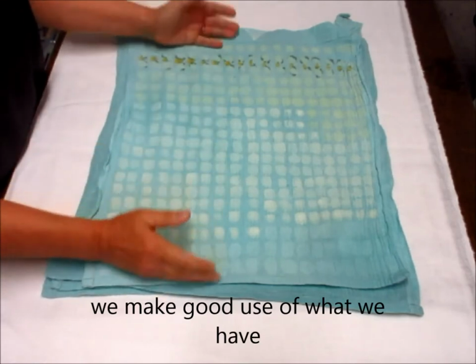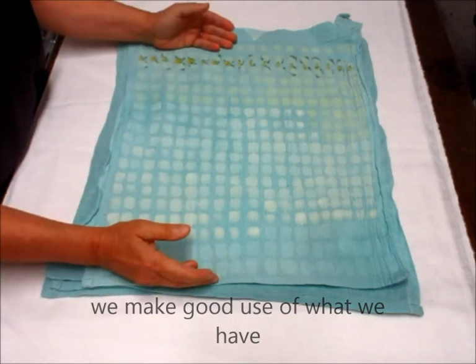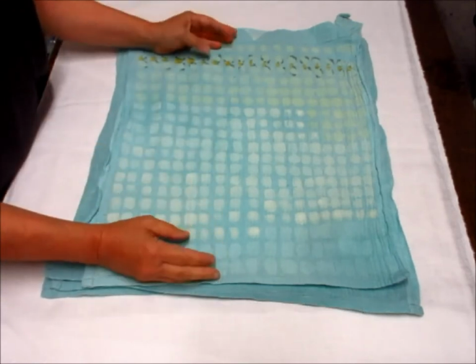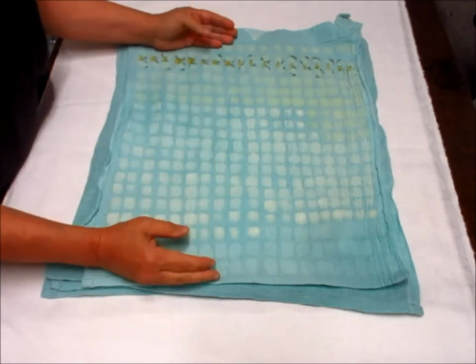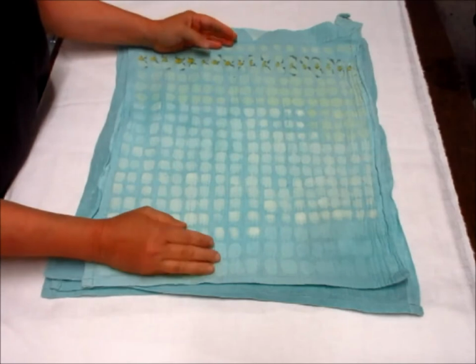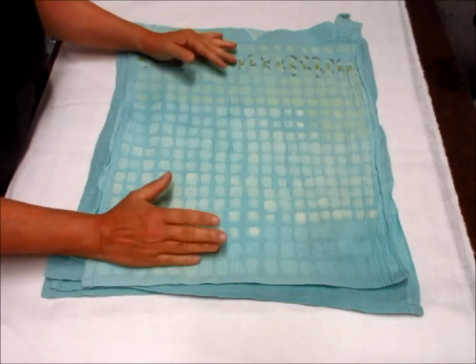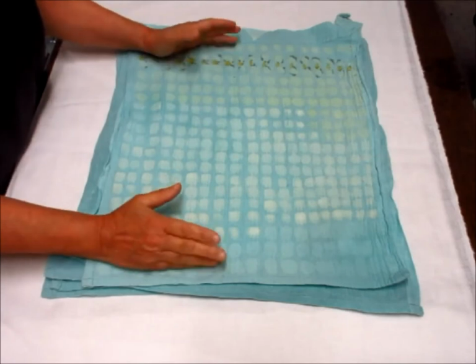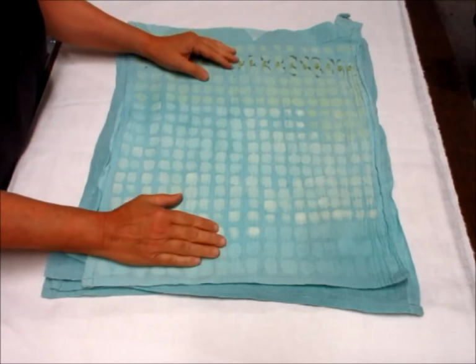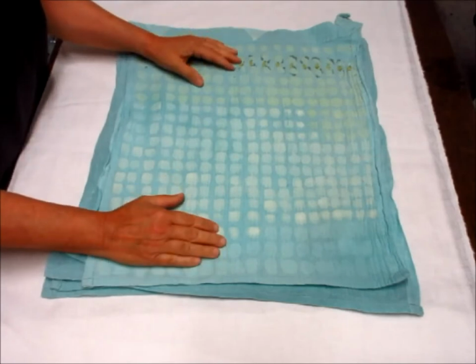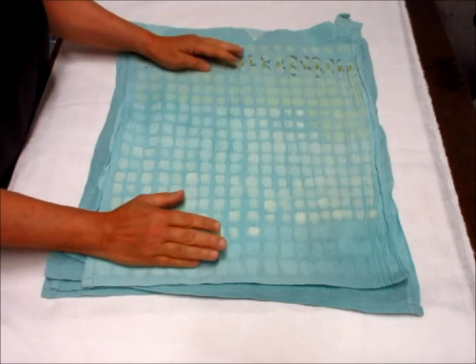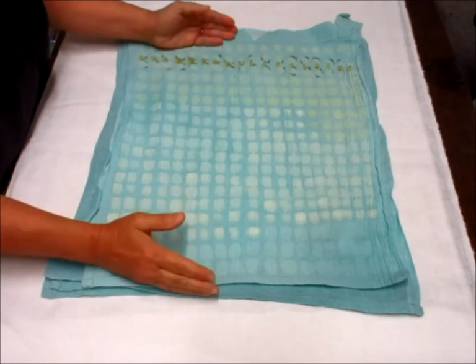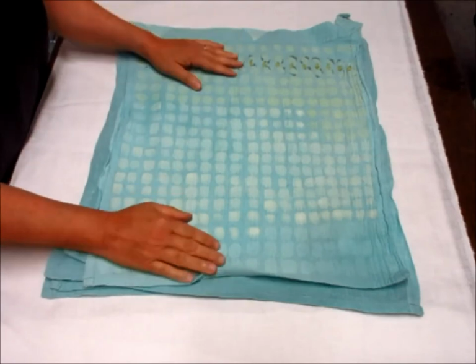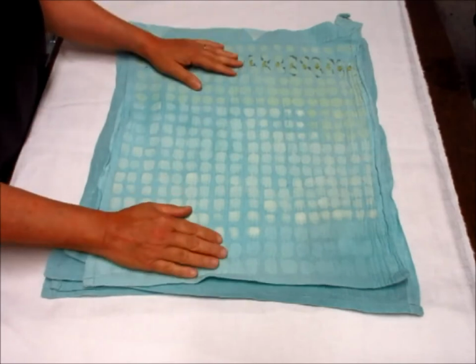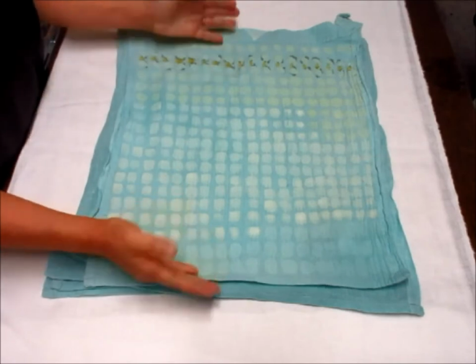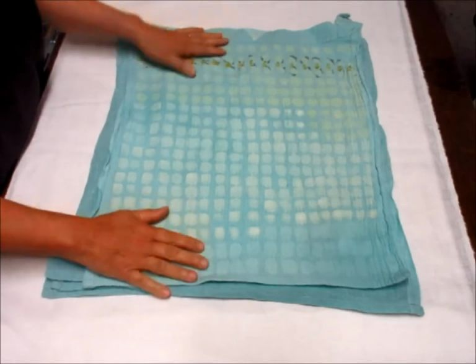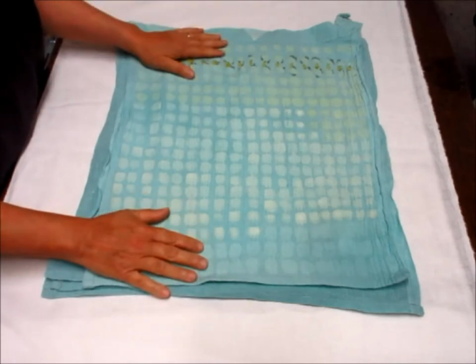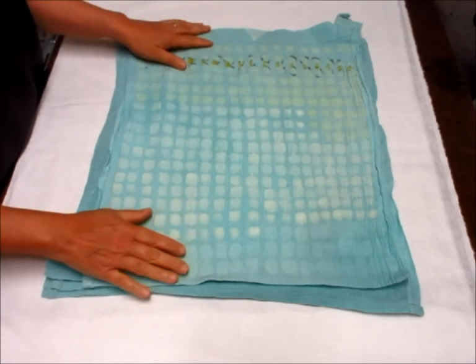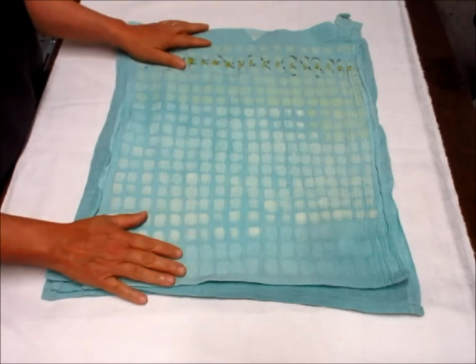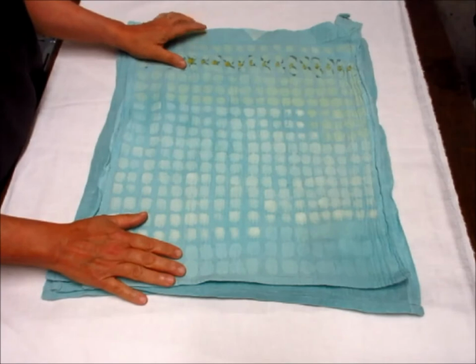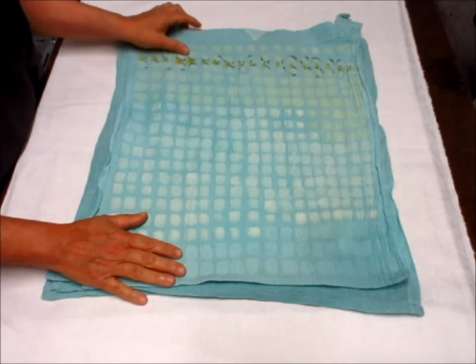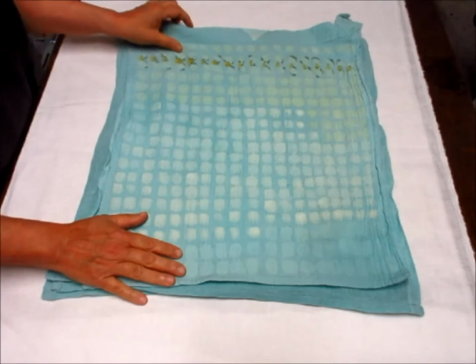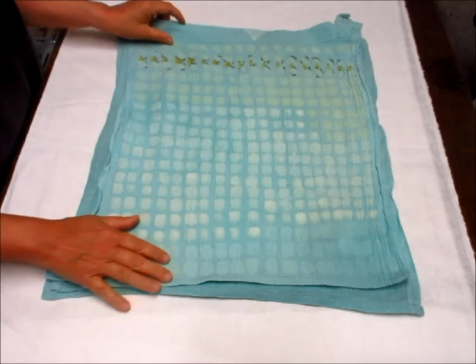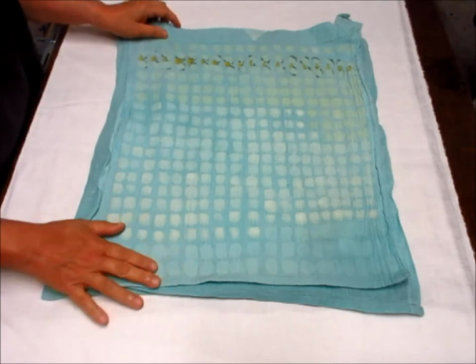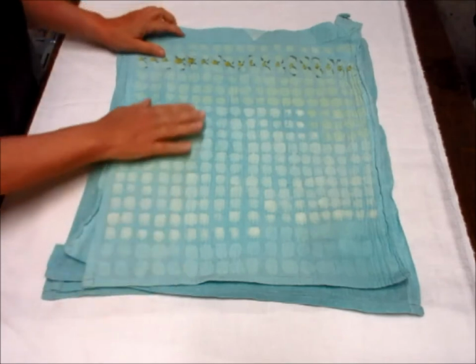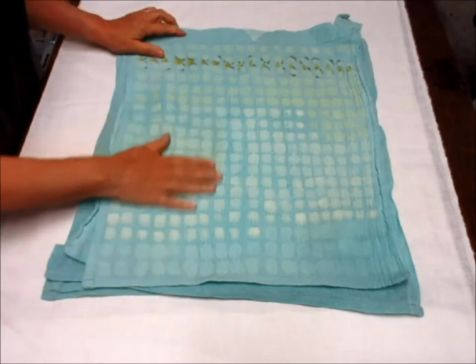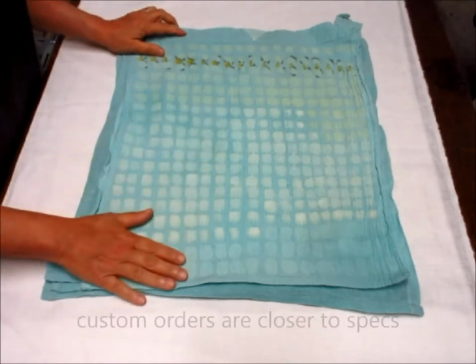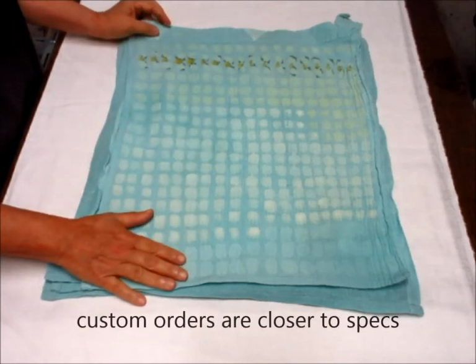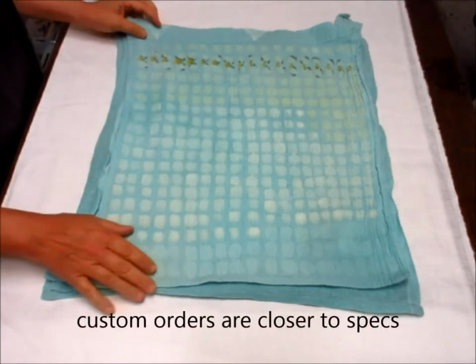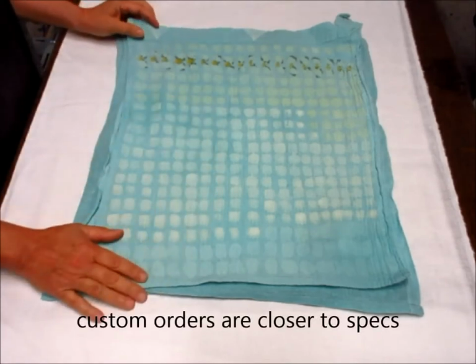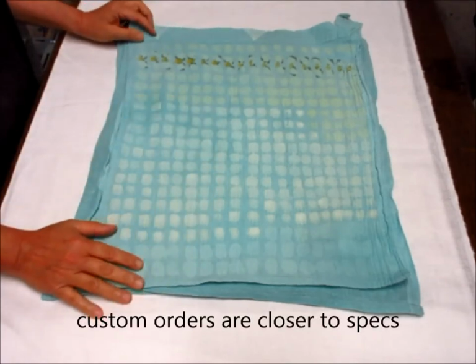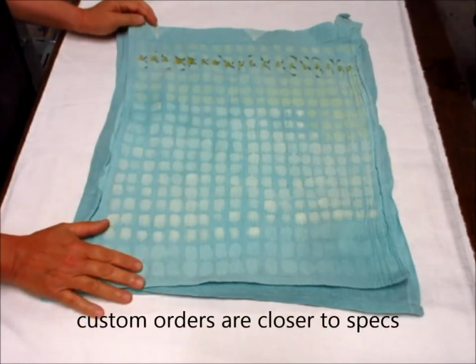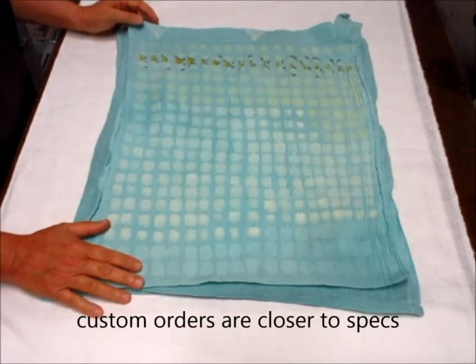Now if I'm doing a custom order then I will make it how you want it, because you're paying for the goods that way. But if I'm using what I have, then I use the whole piece.